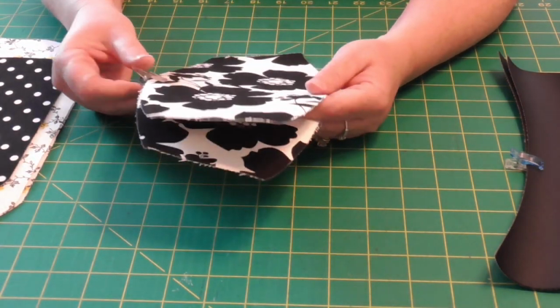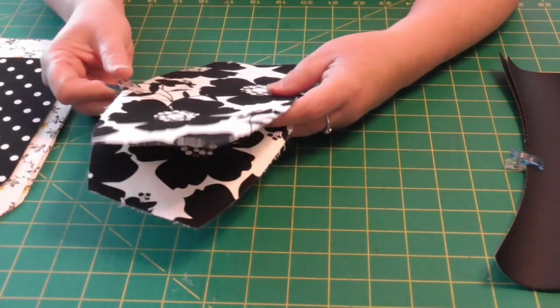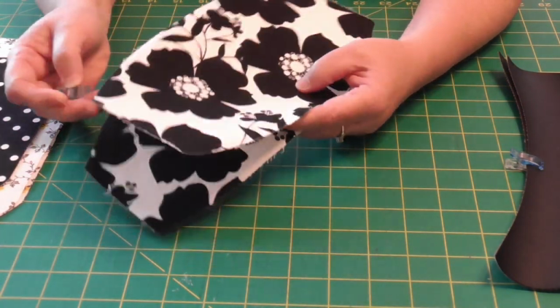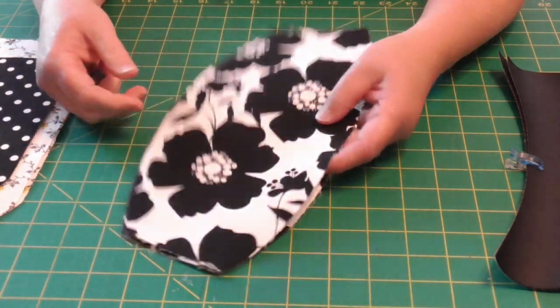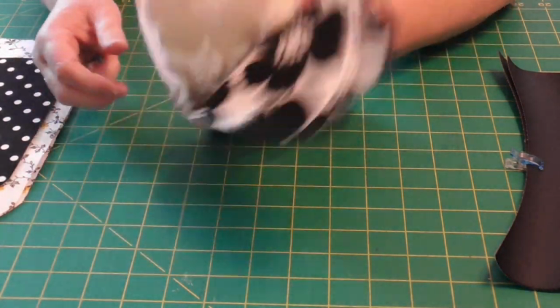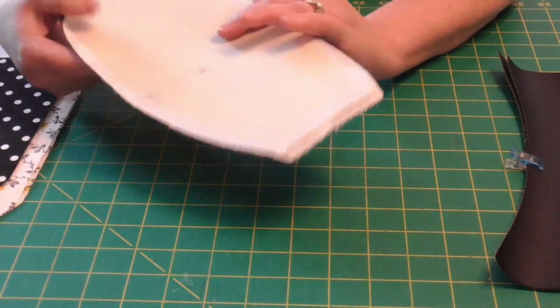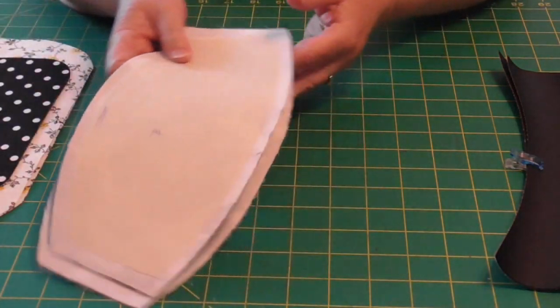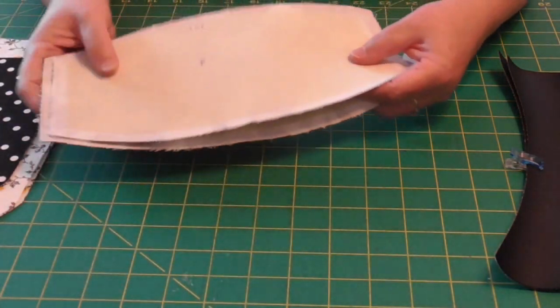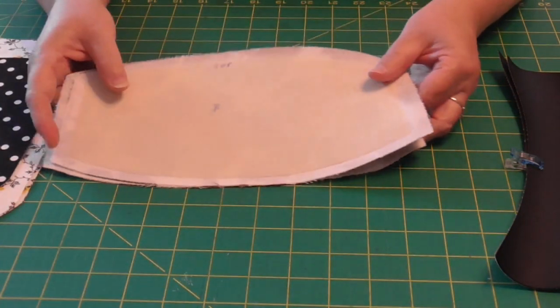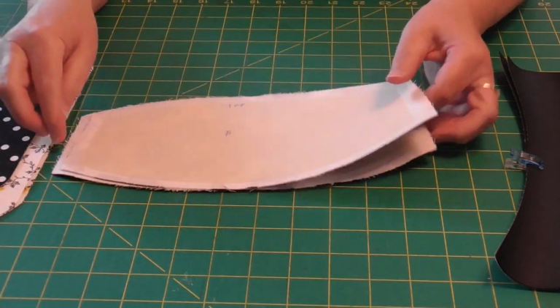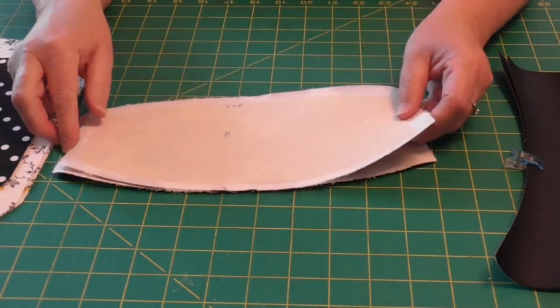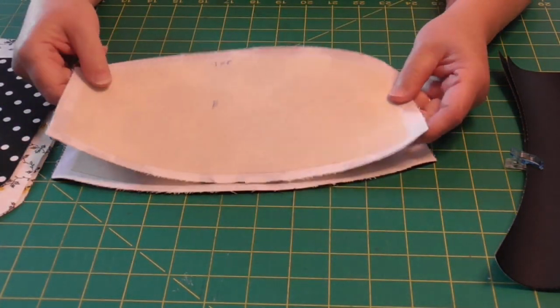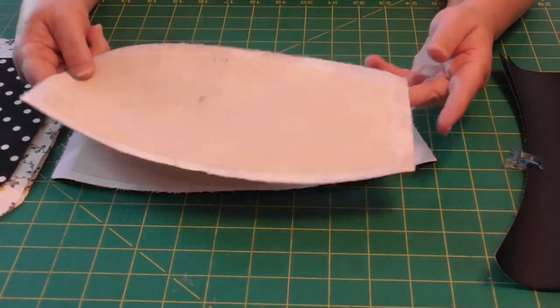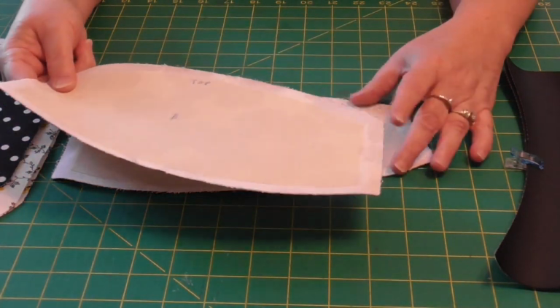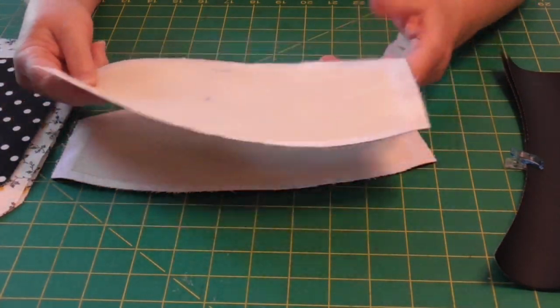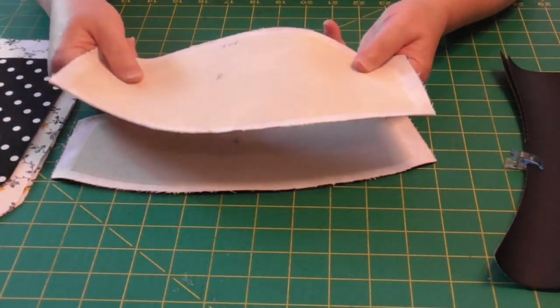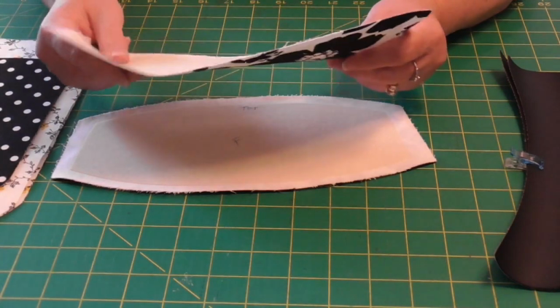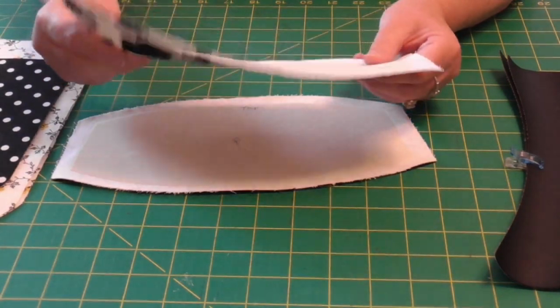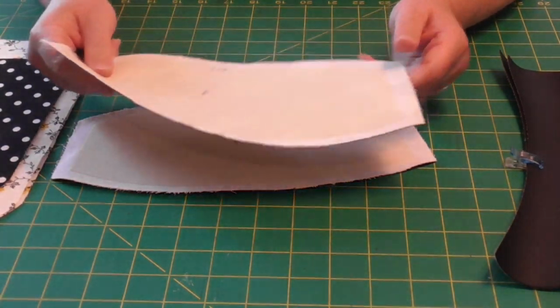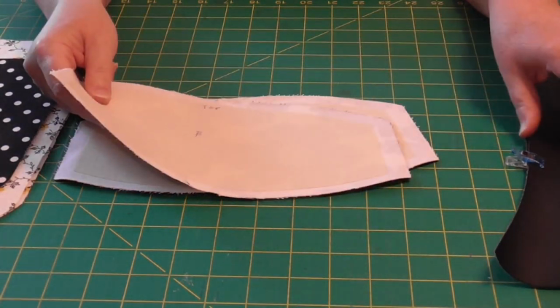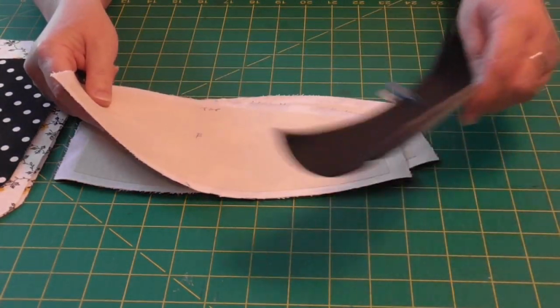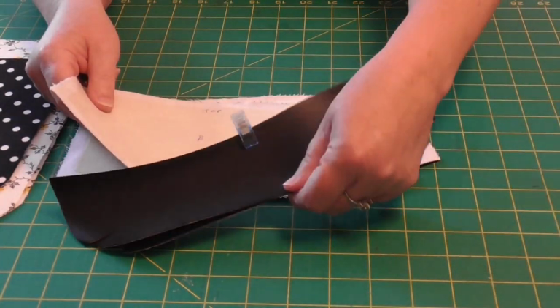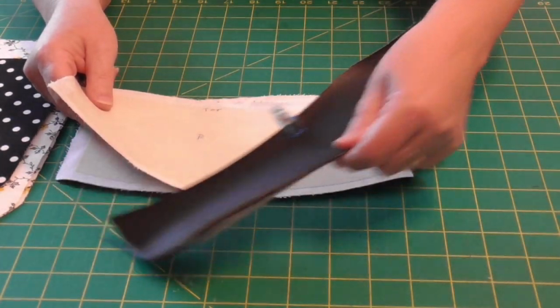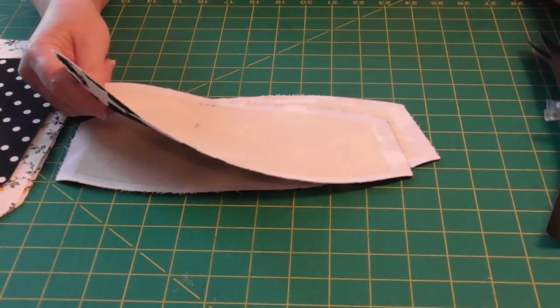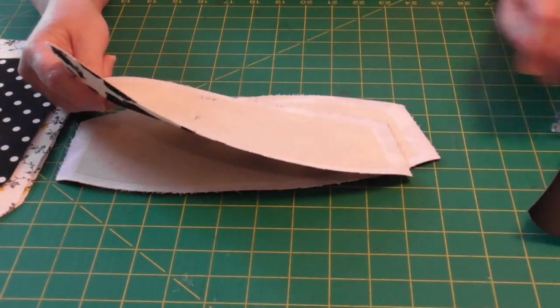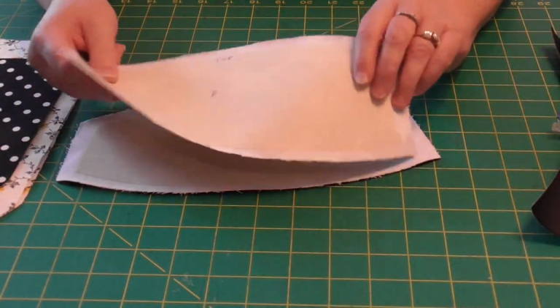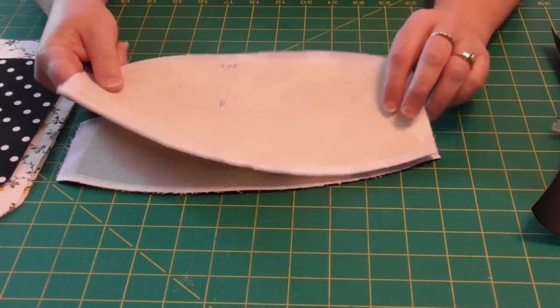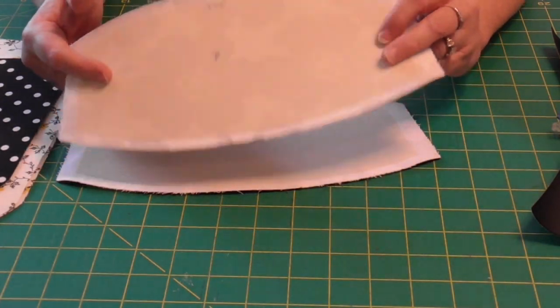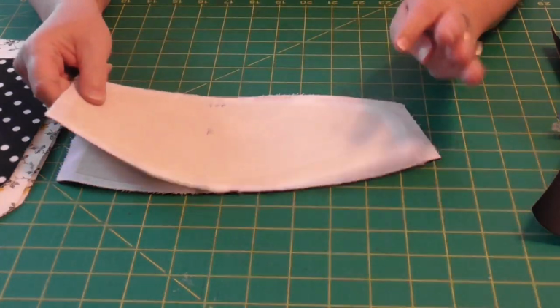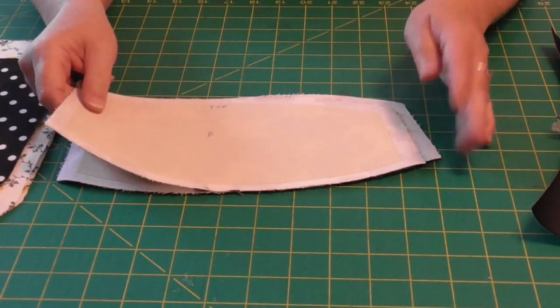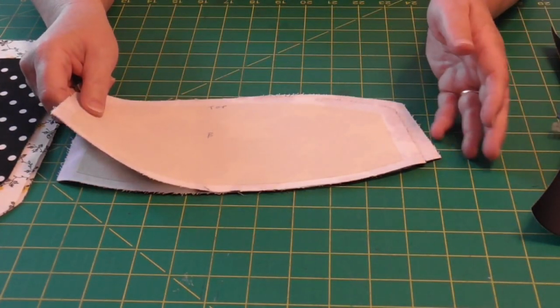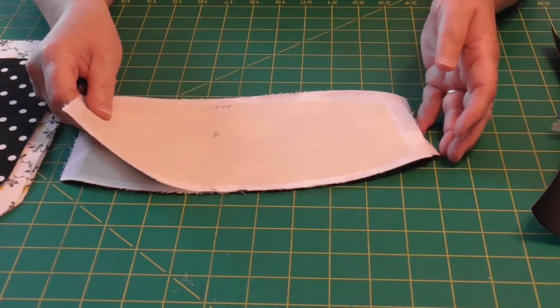Afterwards, I fused a piece of trimmed down Decoville light, because I want this fabric to kind of have a similar weight to the vinyl on the bottom. So it's still a little bit lighter weight, but it gives it more balance, I think.